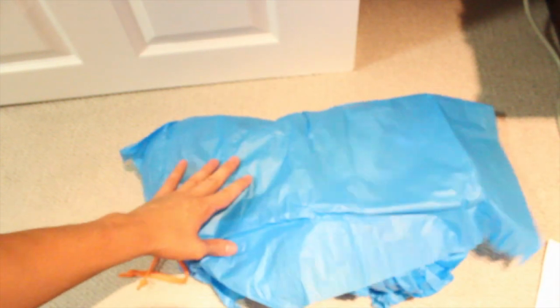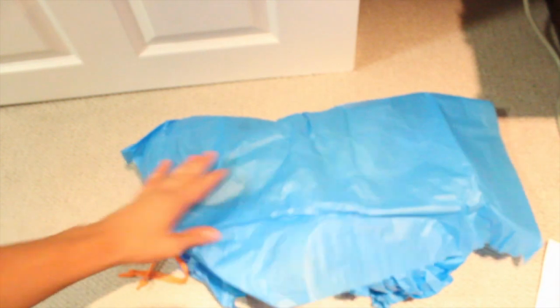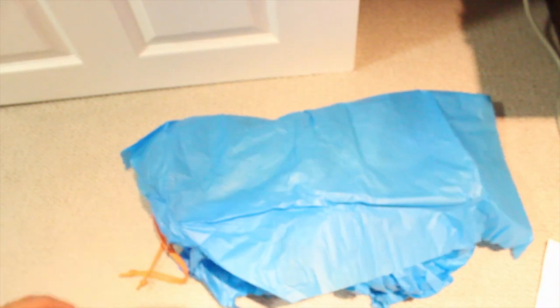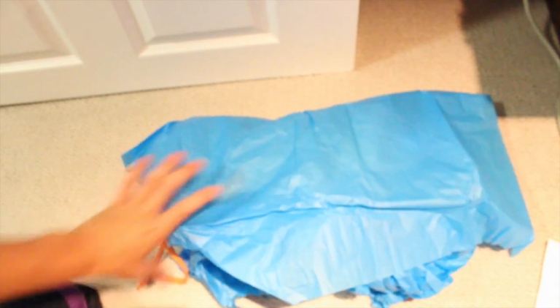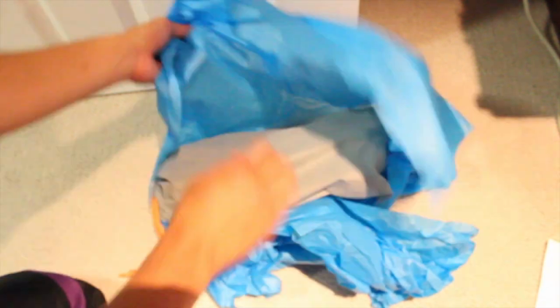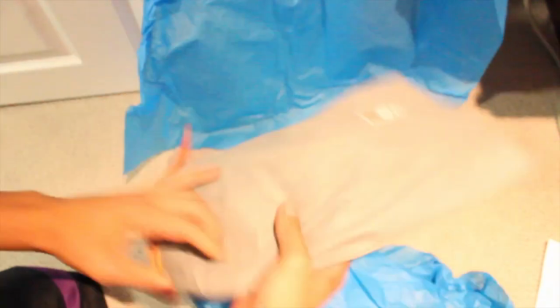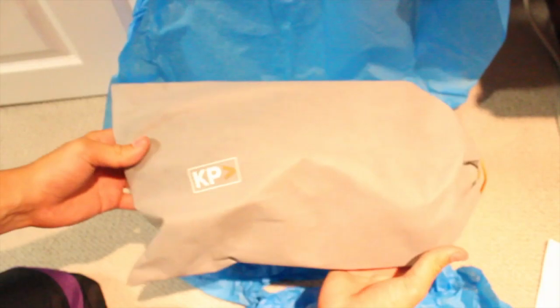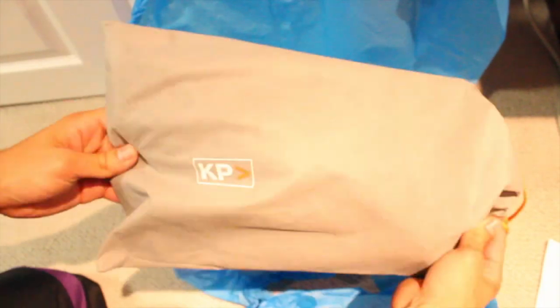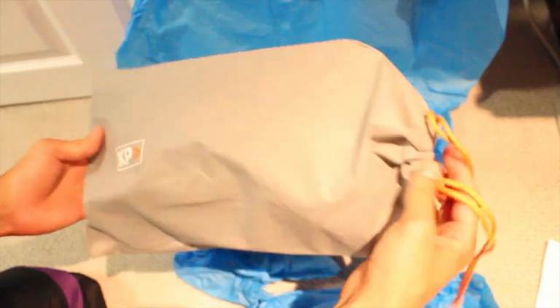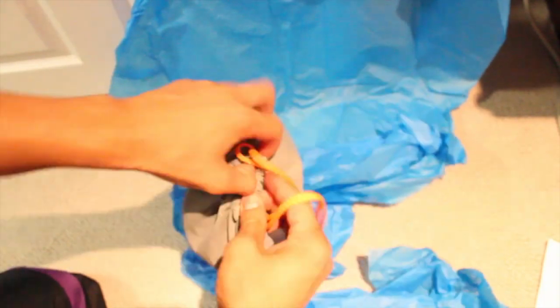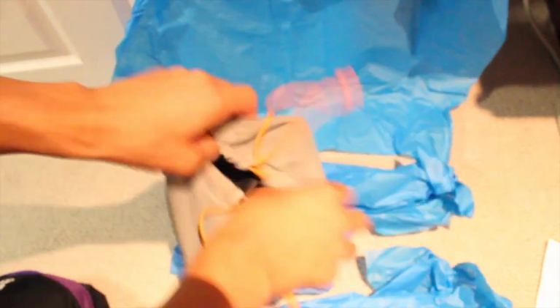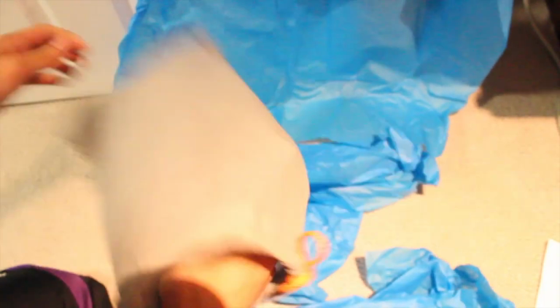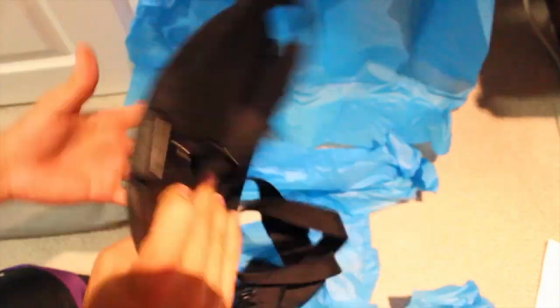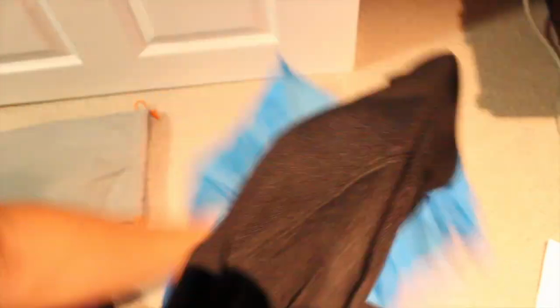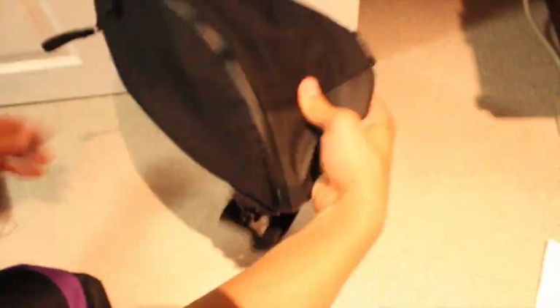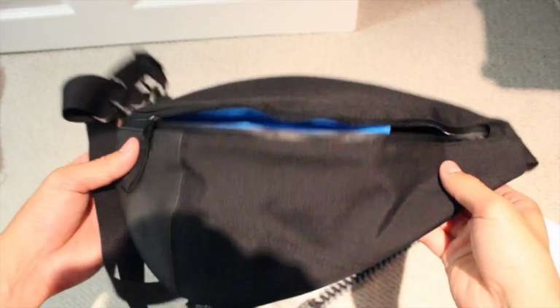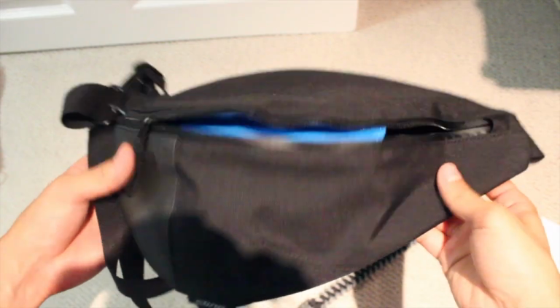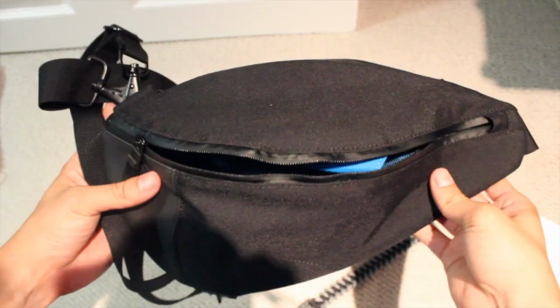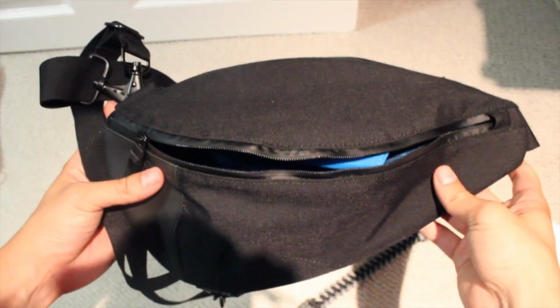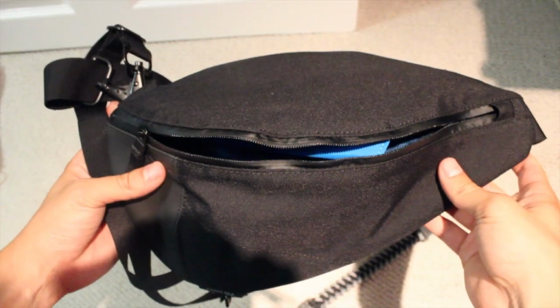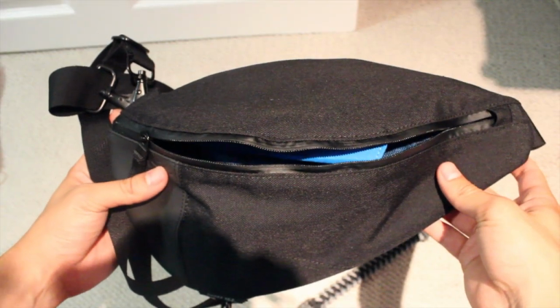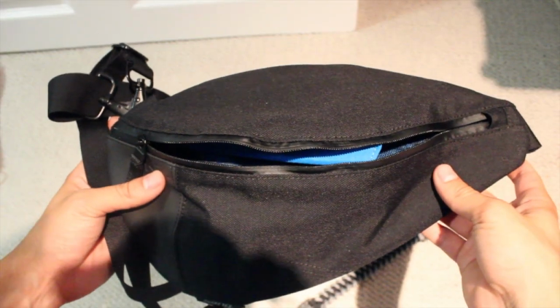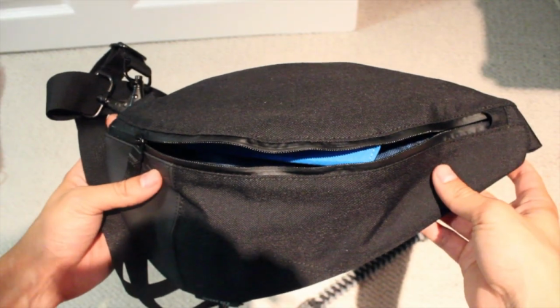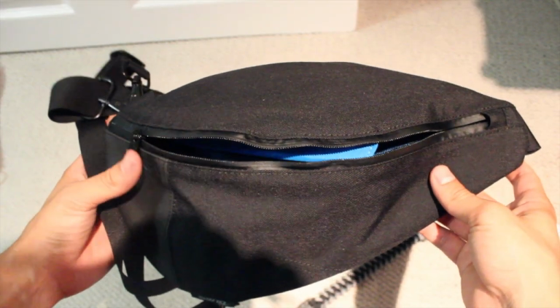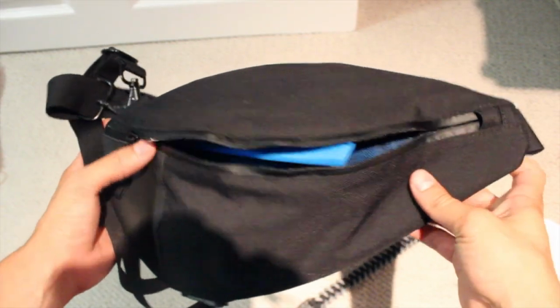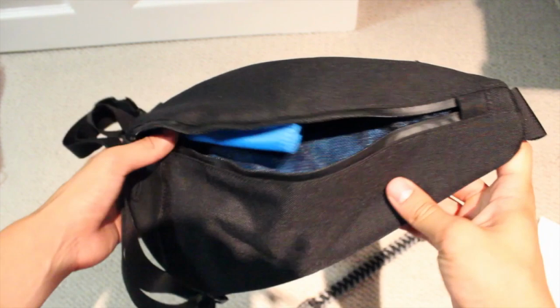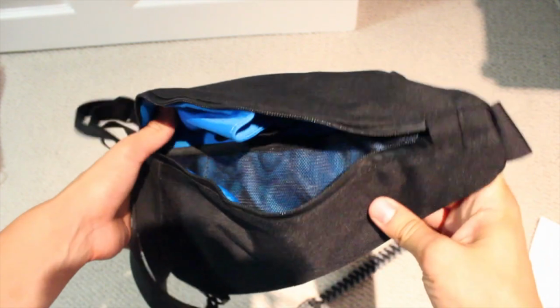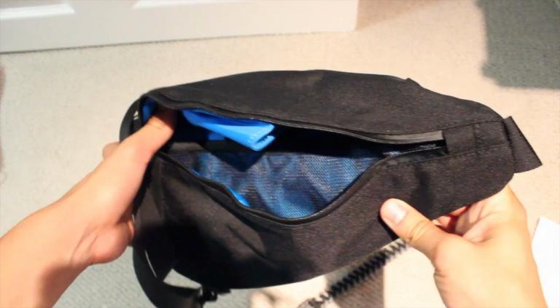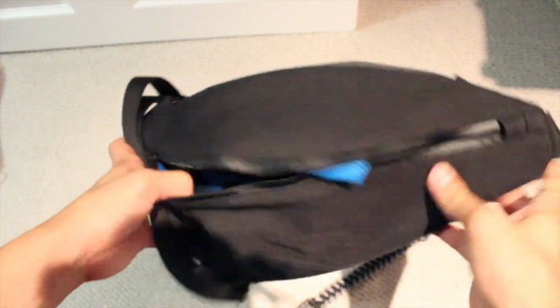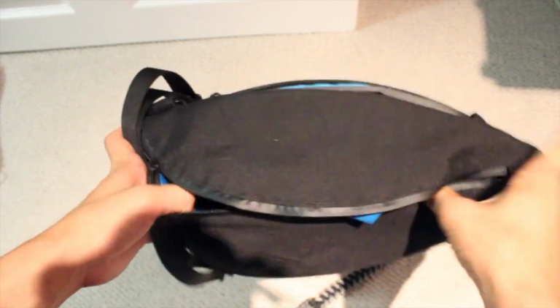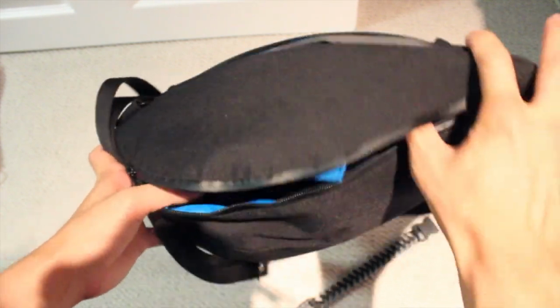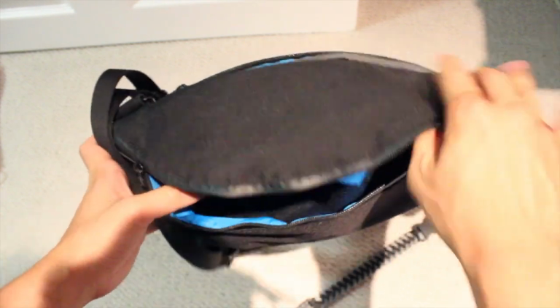Let's just jump into this. All right, so you guys are probably thinking, what the fuck? Why do you got a bag? These aren't shoes.